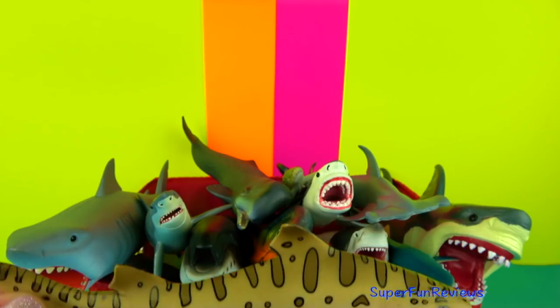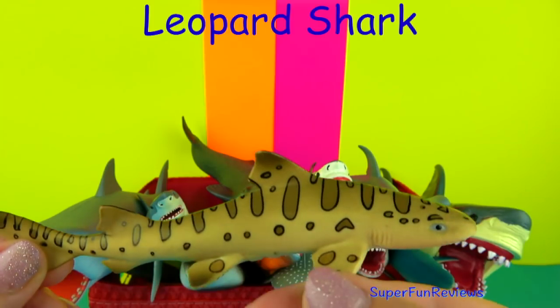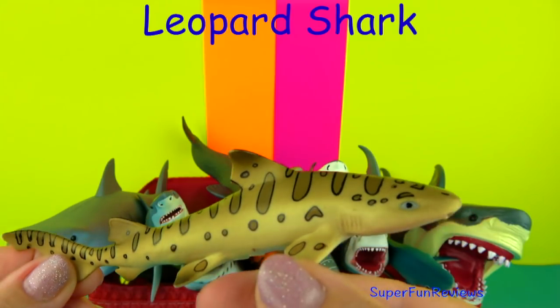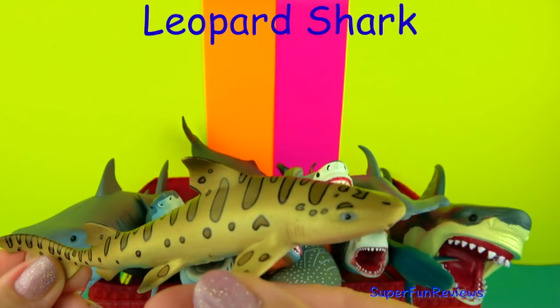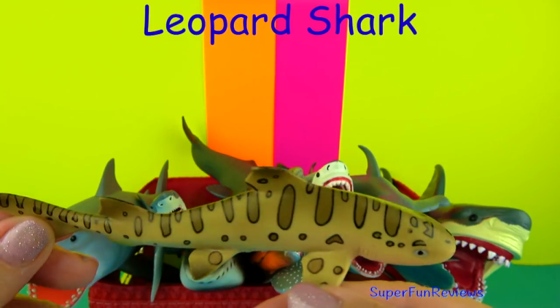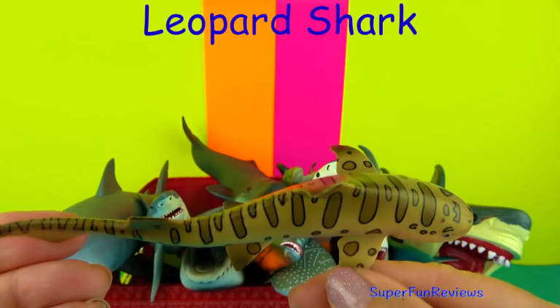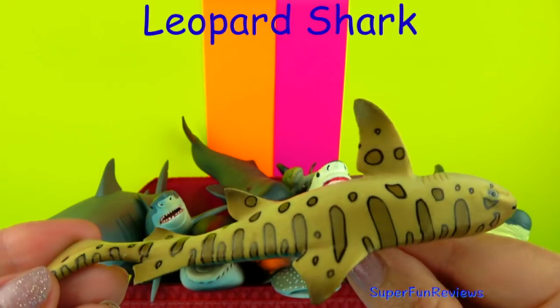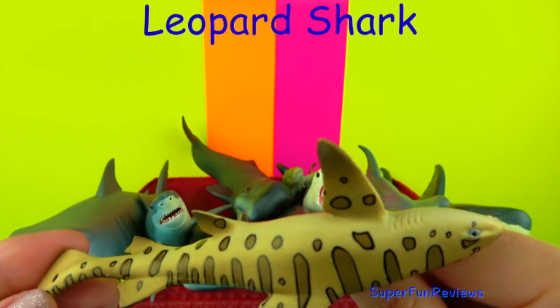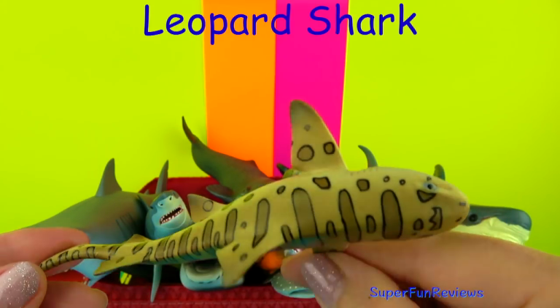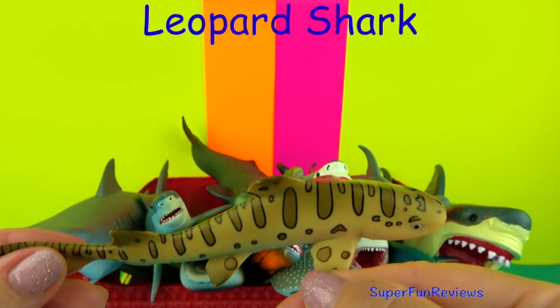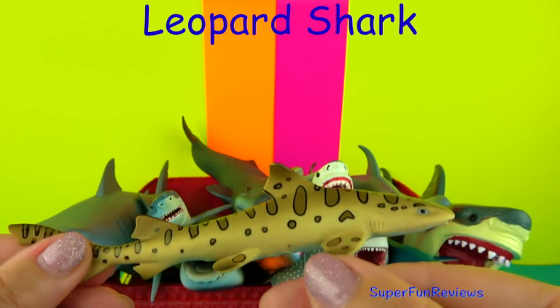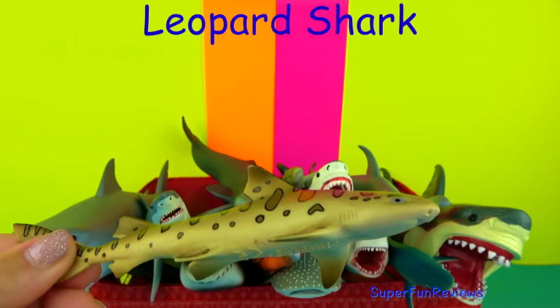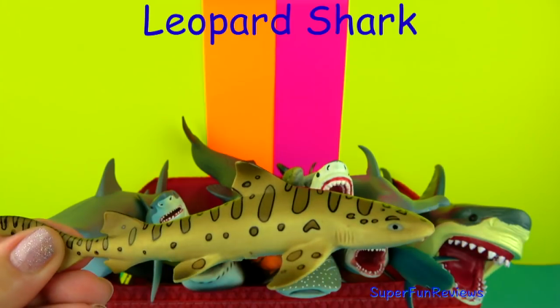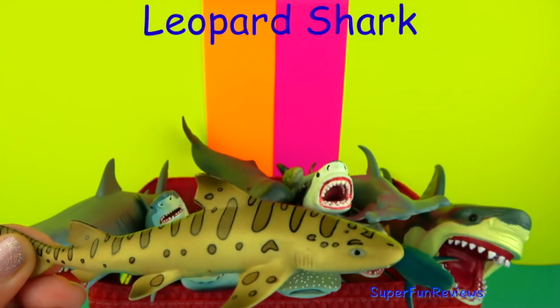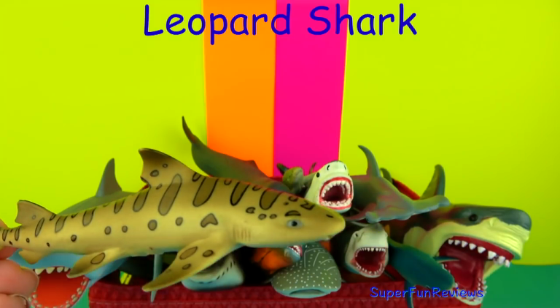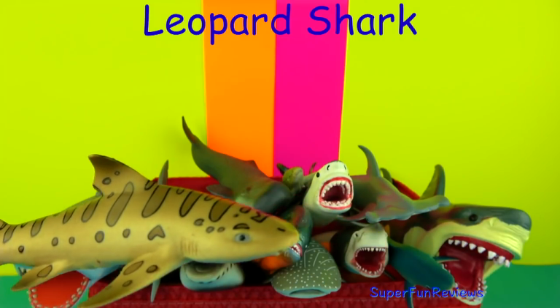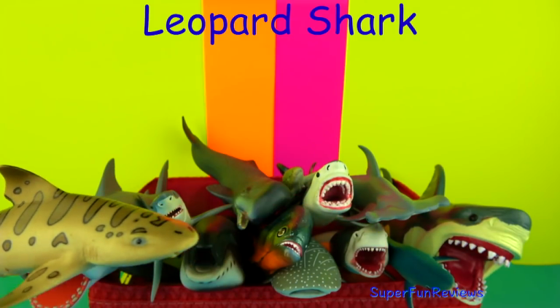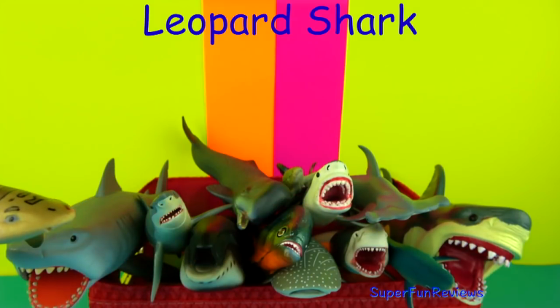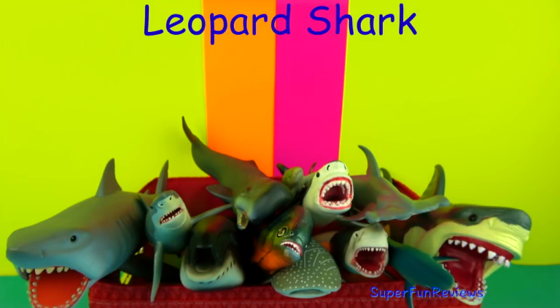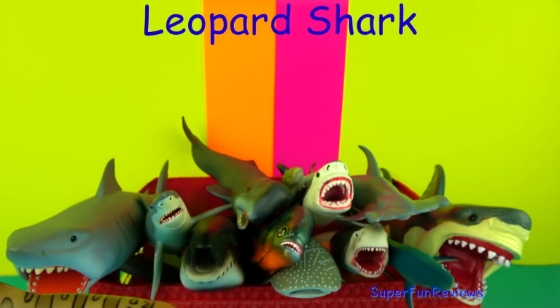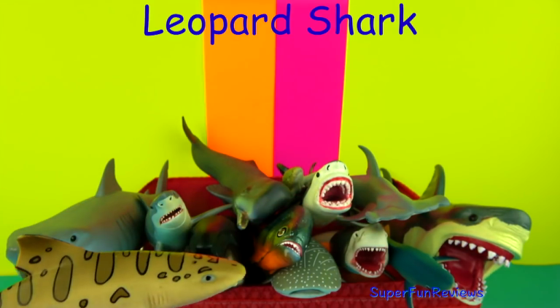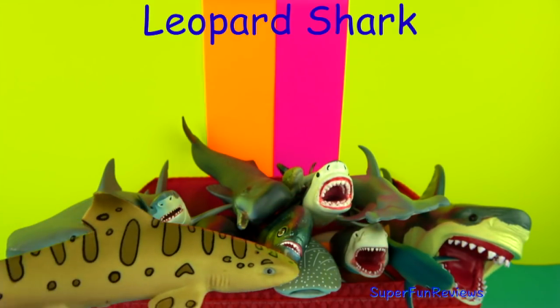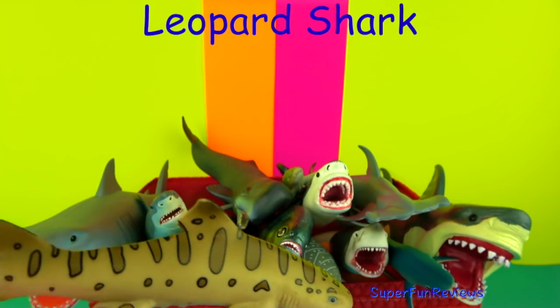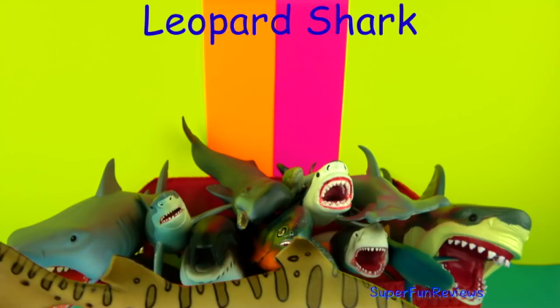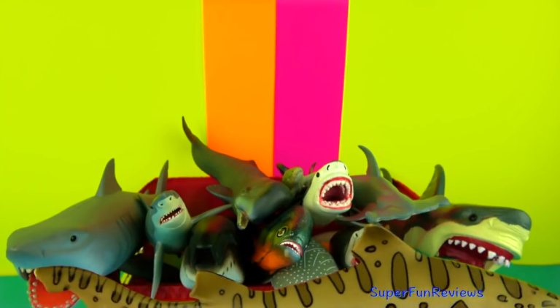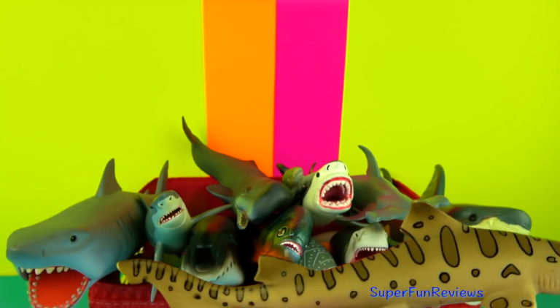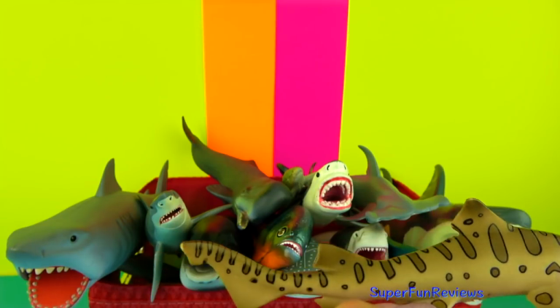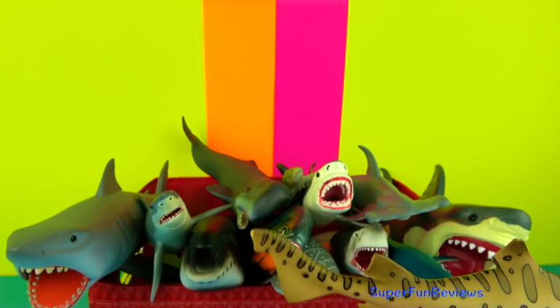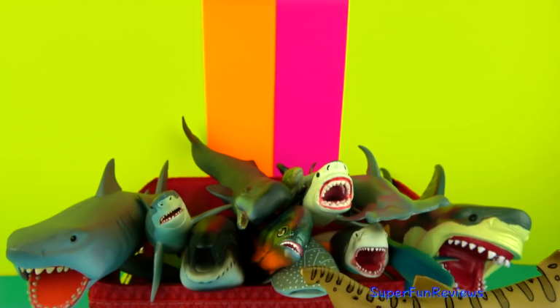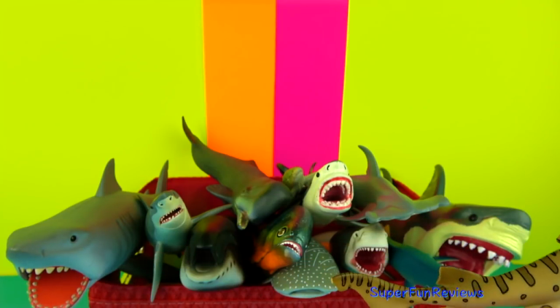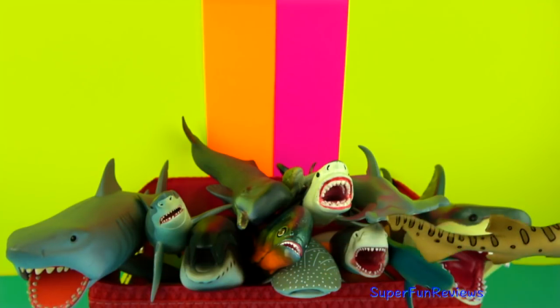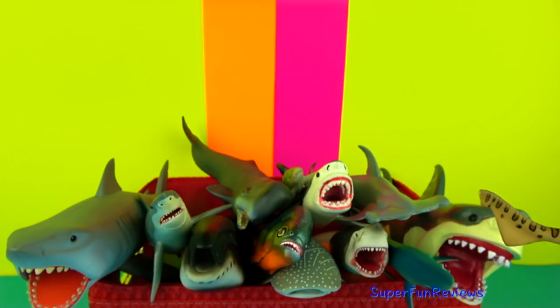The Leopard Shark is small and harmless to humans. They mainly eat invertebrates found on the bottom of the ocean floor. They are easily identified by the distinctive dark spots and saddle-type markings.